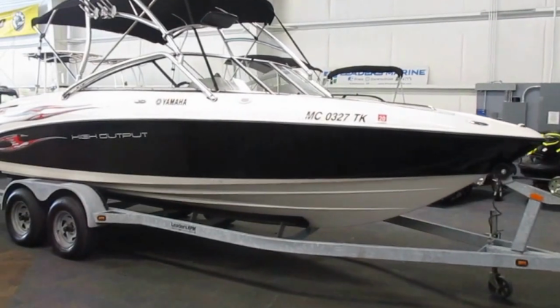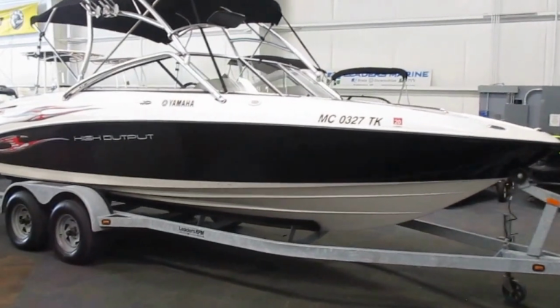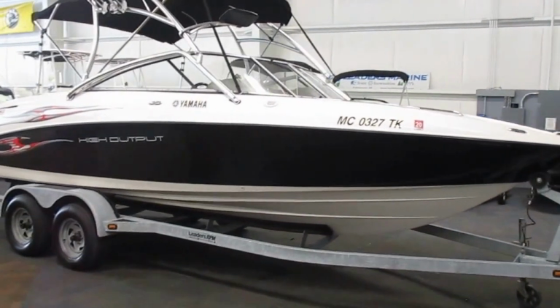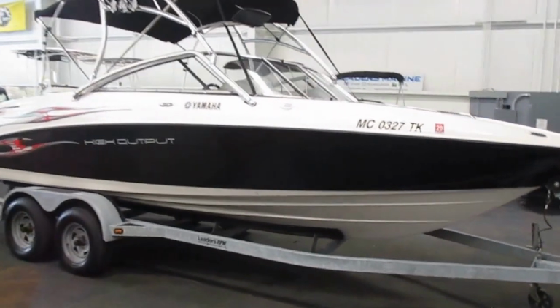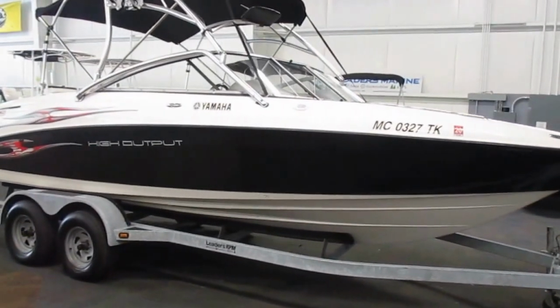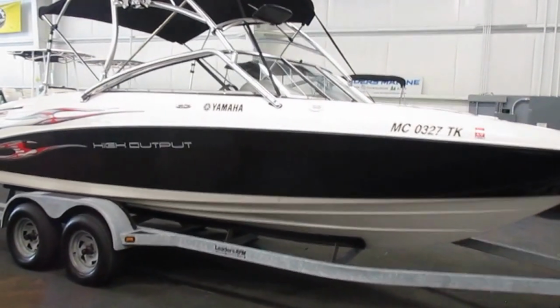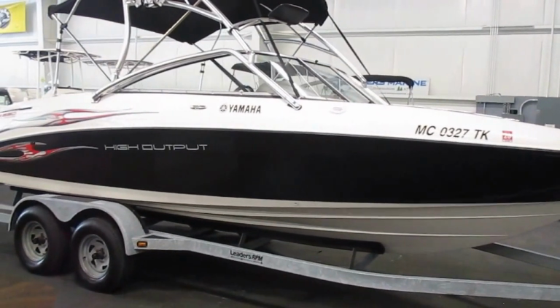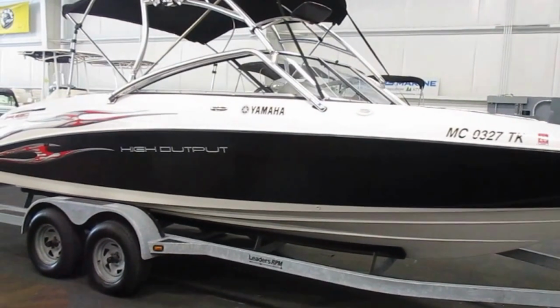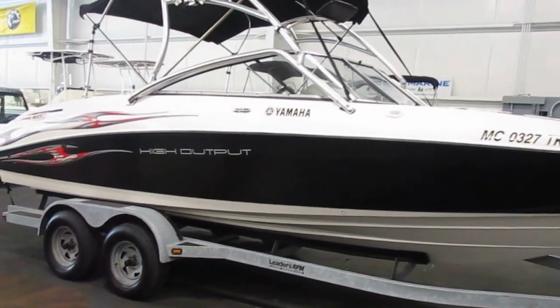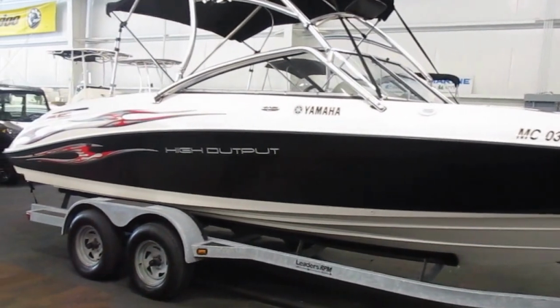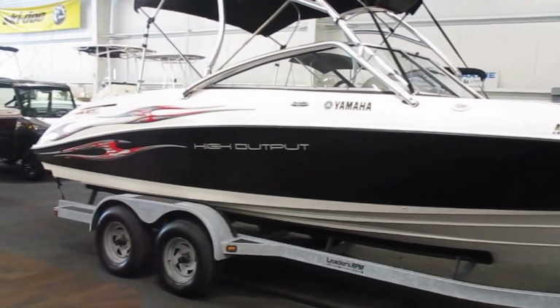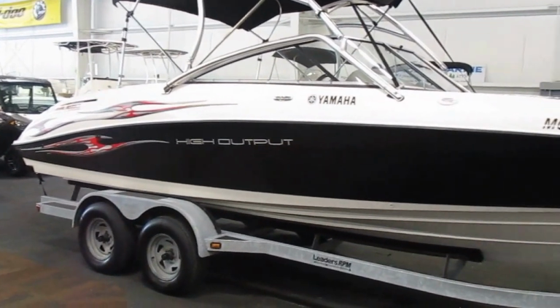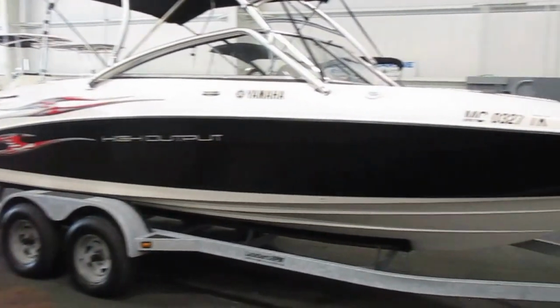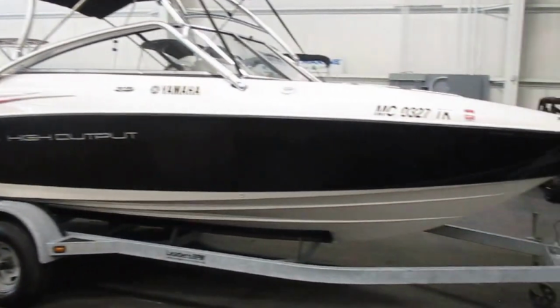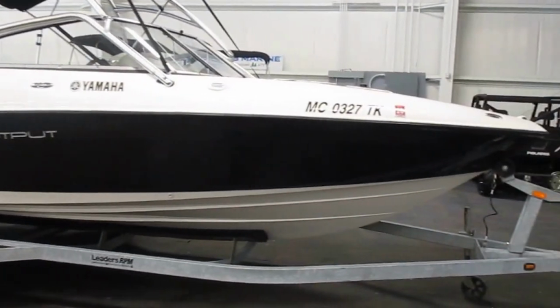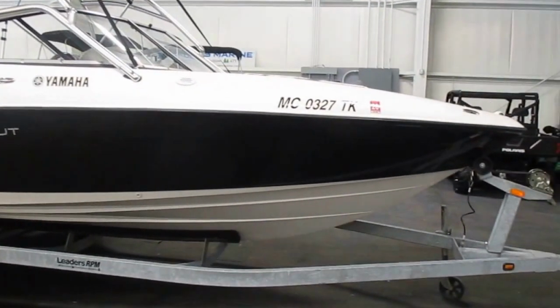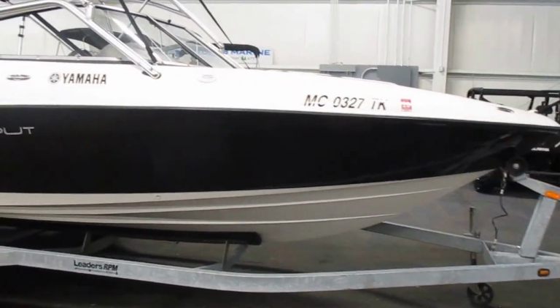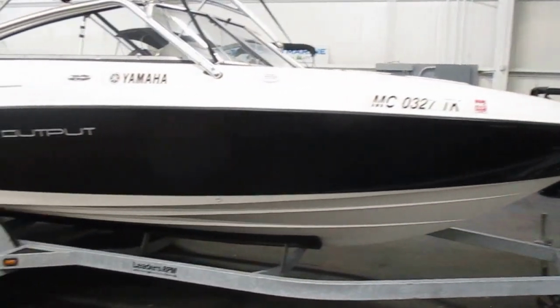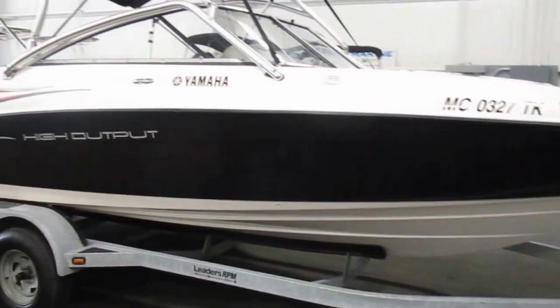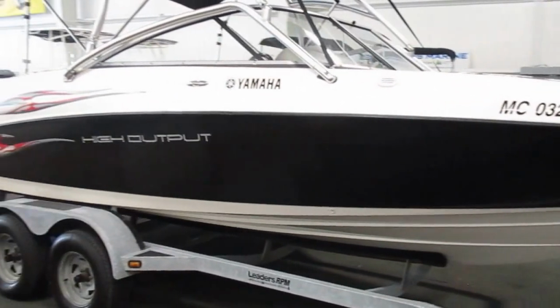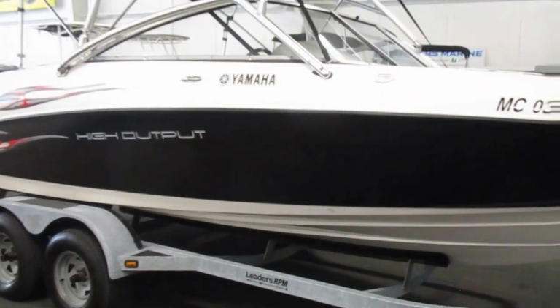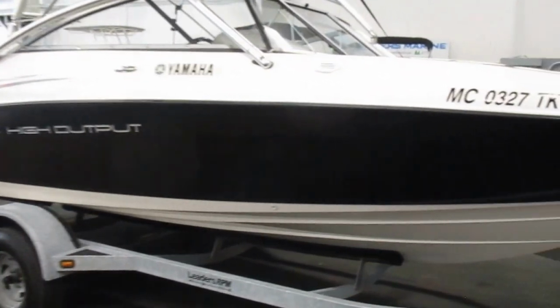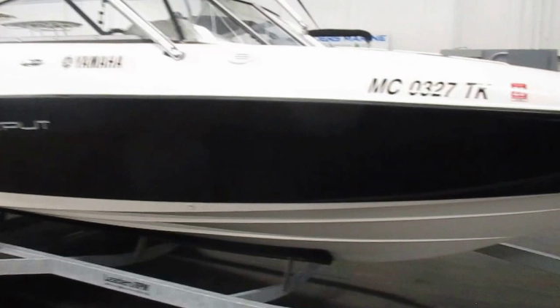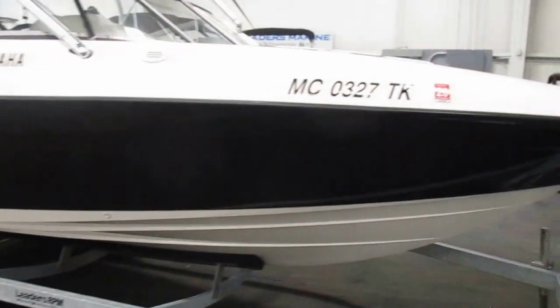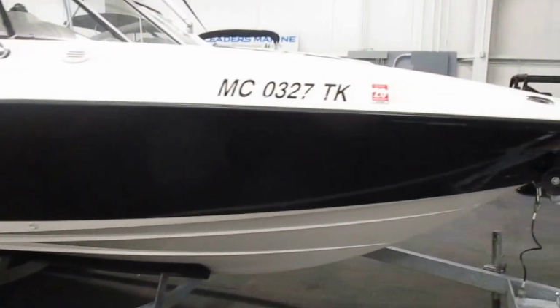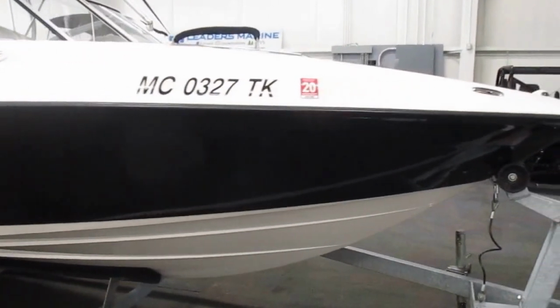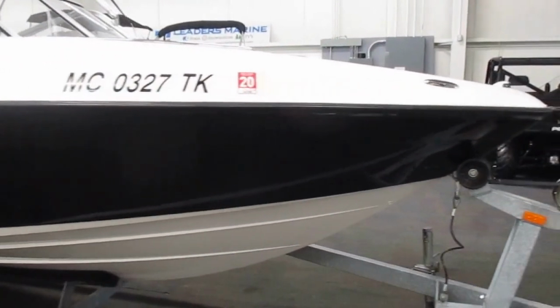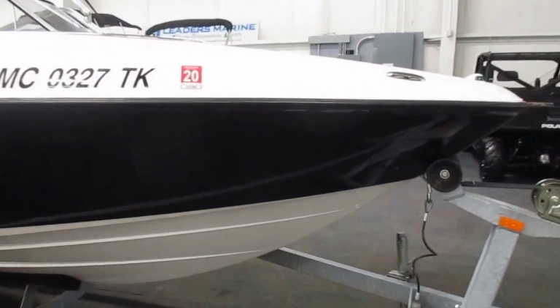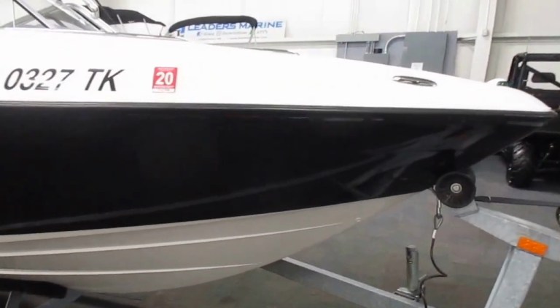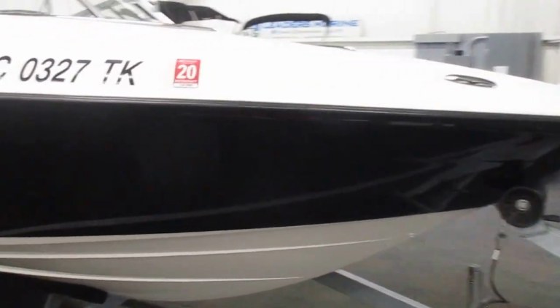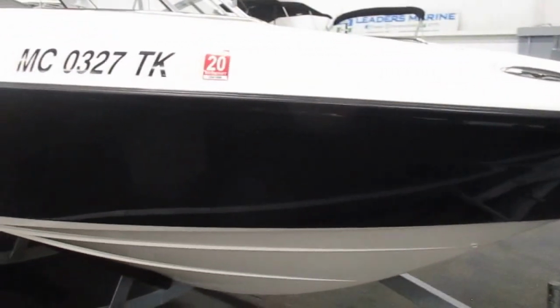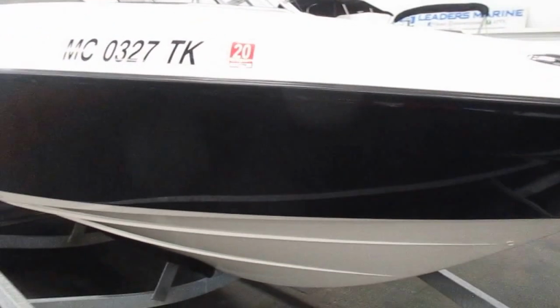This is a 2005 Yamaha AR-230 jet boat. This boat is black in color and is in very good overall condition with minimal wear.